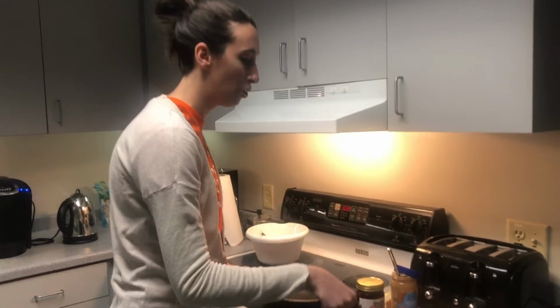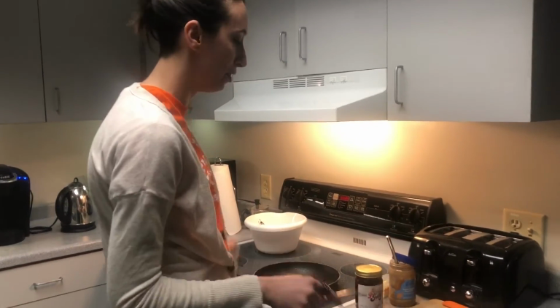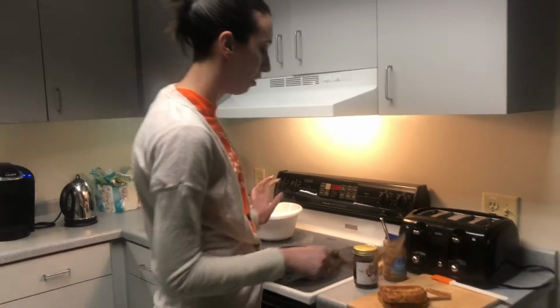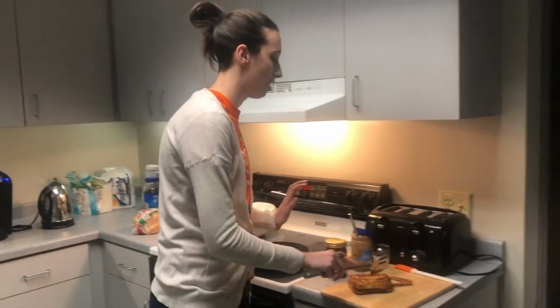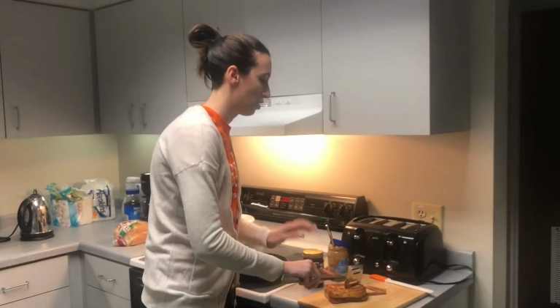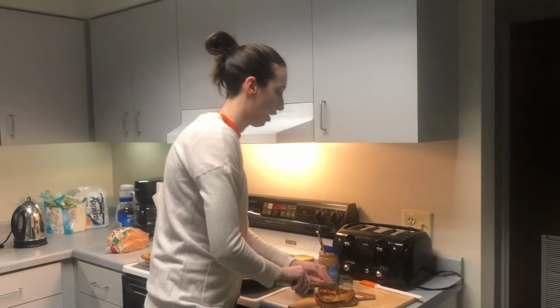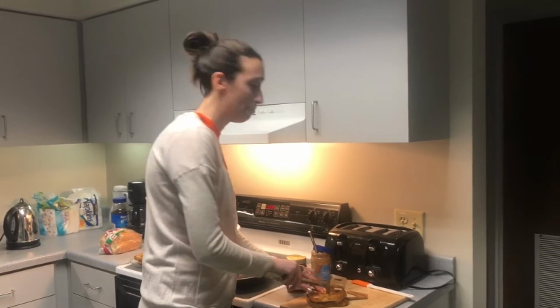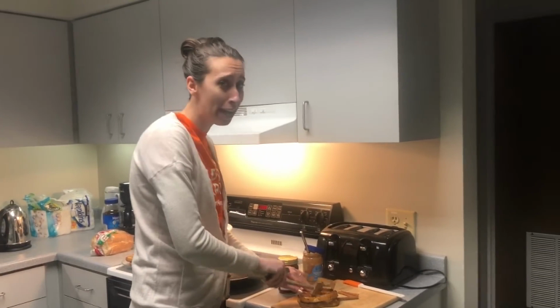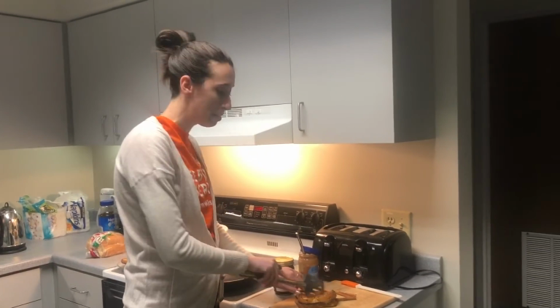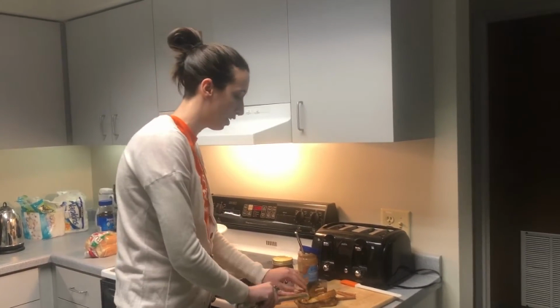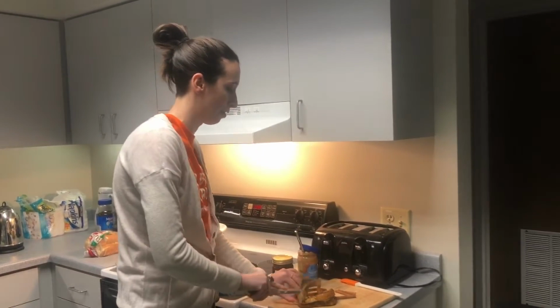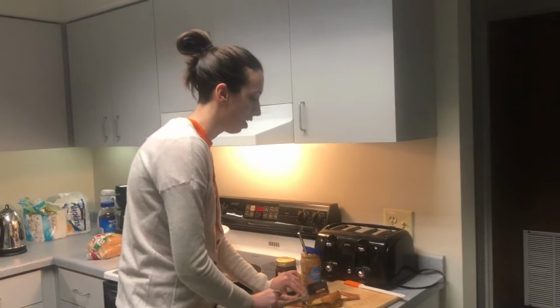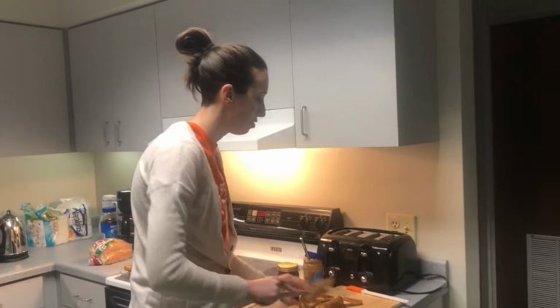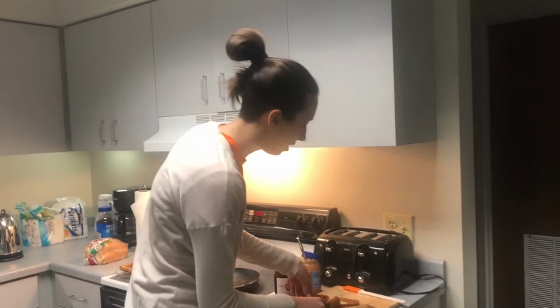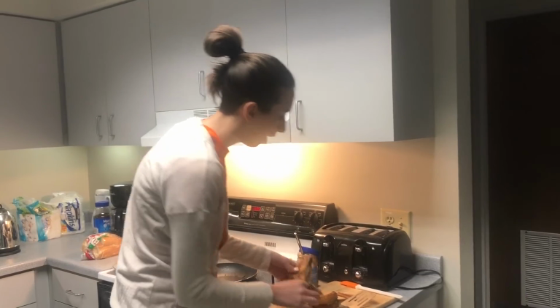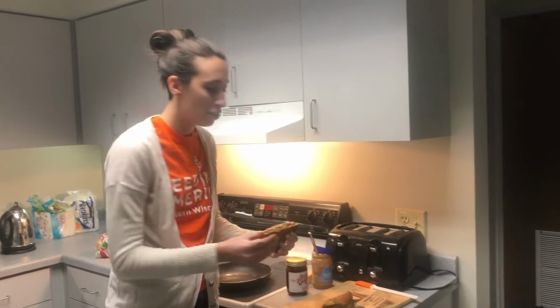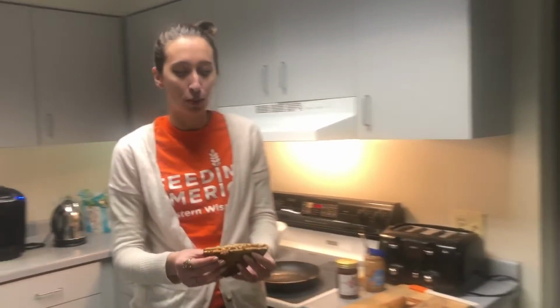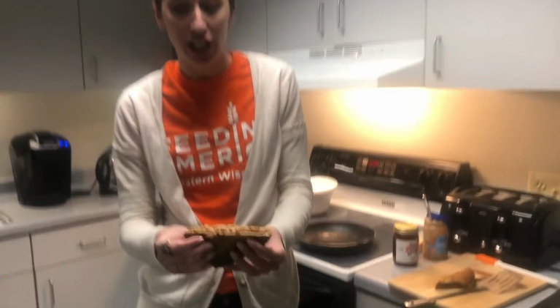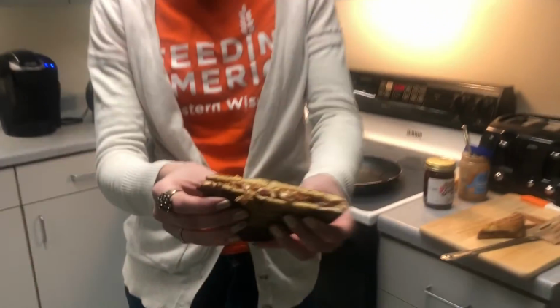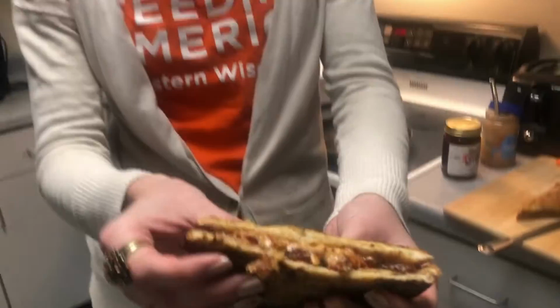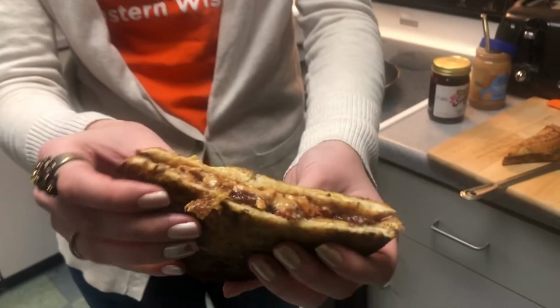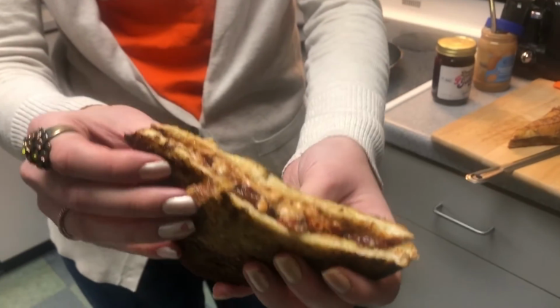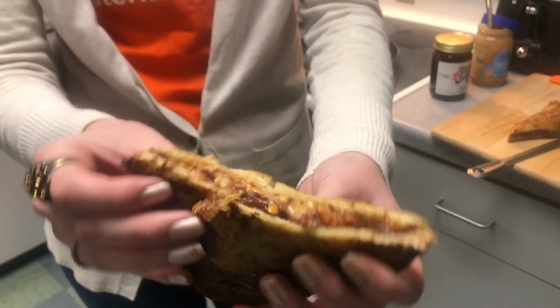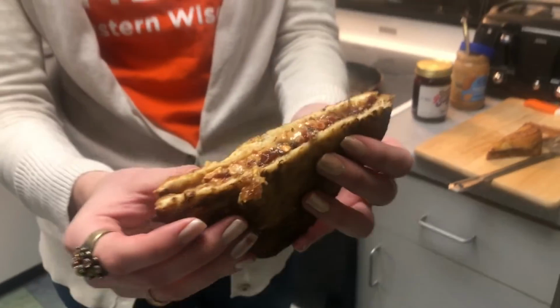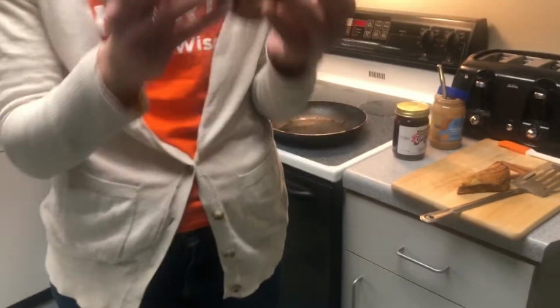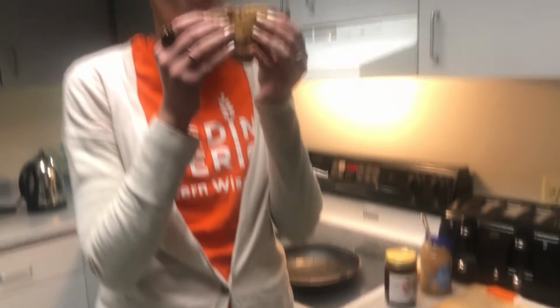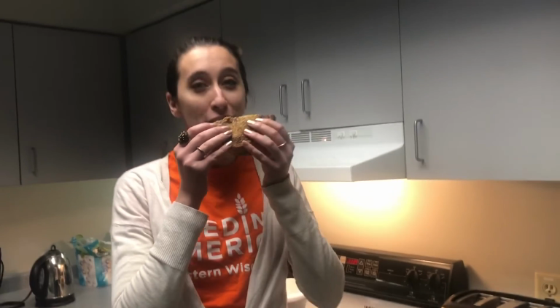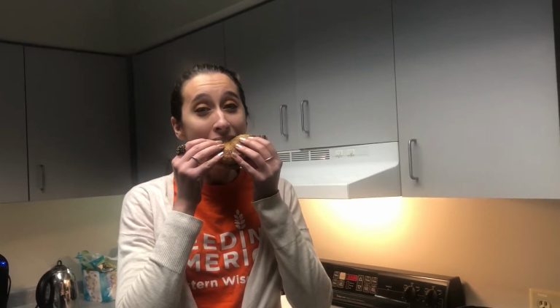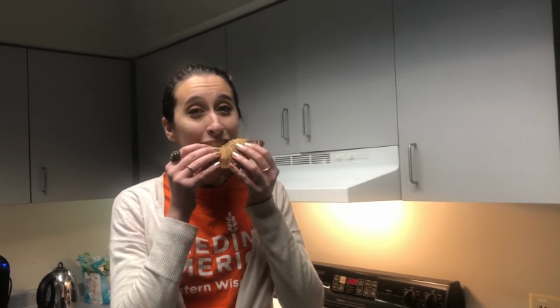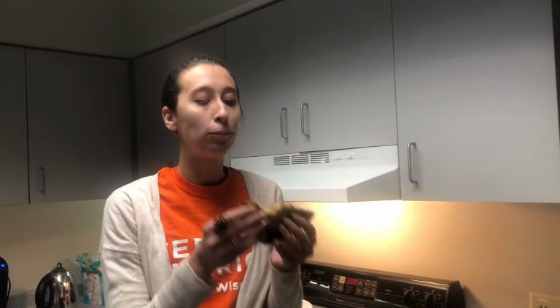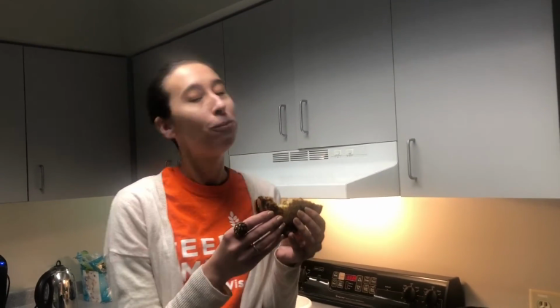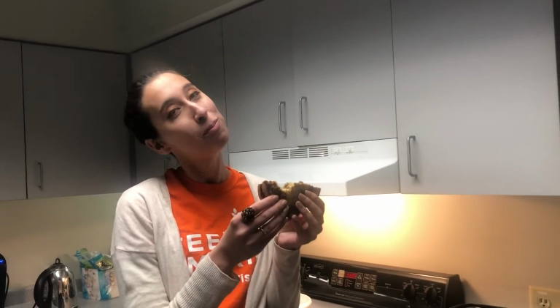So once that's all done, you're going to cut it up. I'm a diagonal PB&J kind of person. And then you can see it's crunchy, it's gooey, it's love in a sandwich. And it's delicious. Yummy.